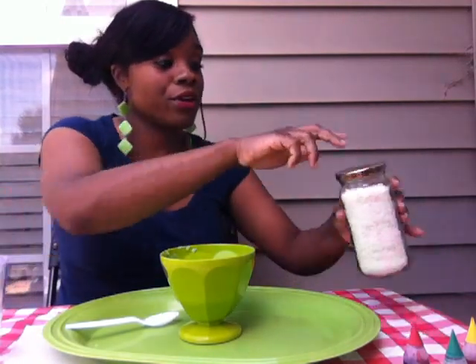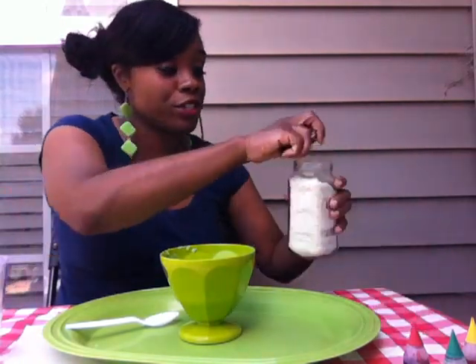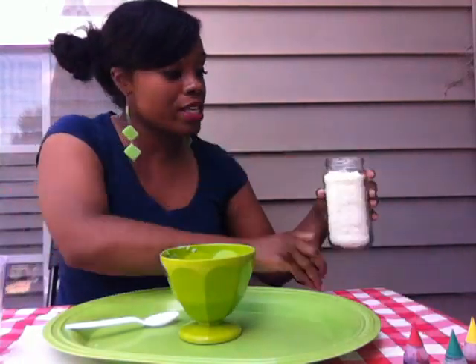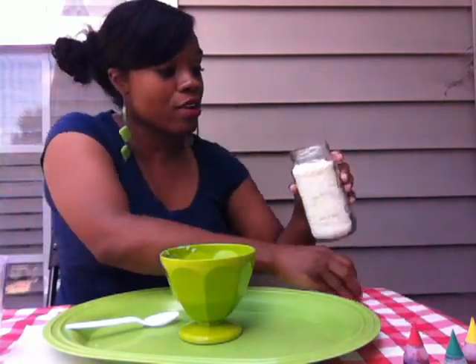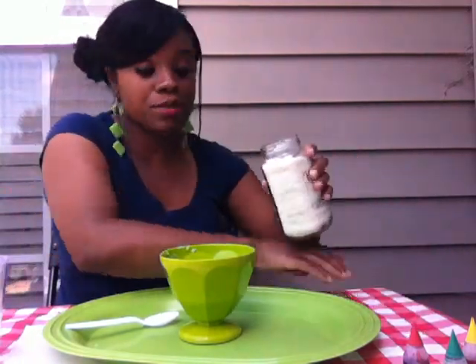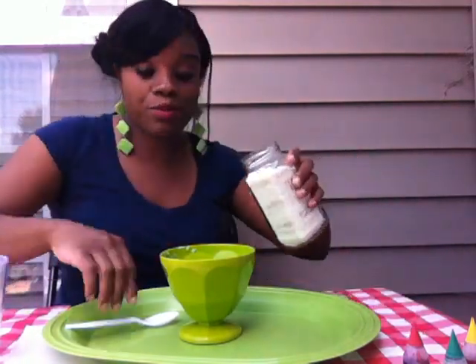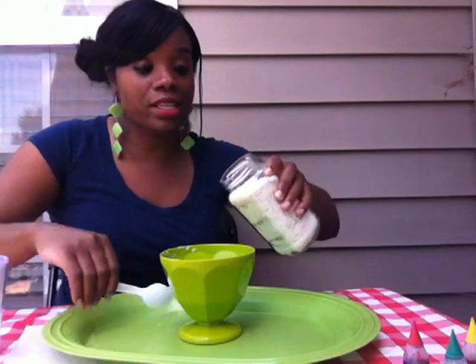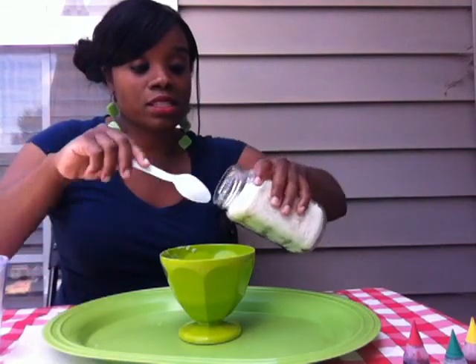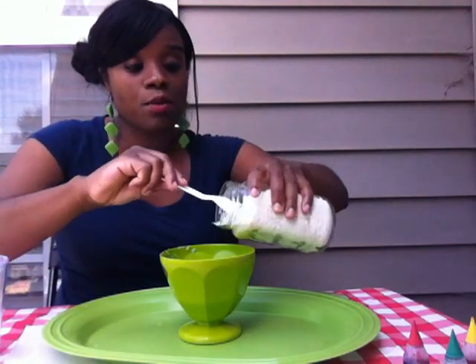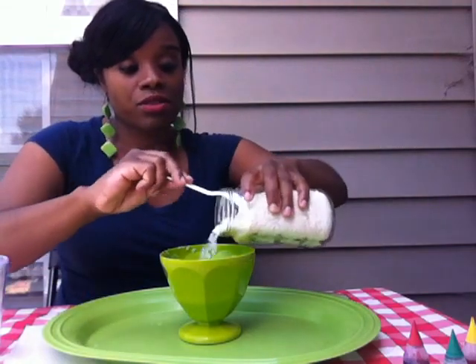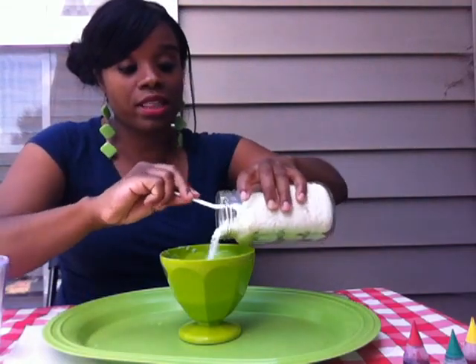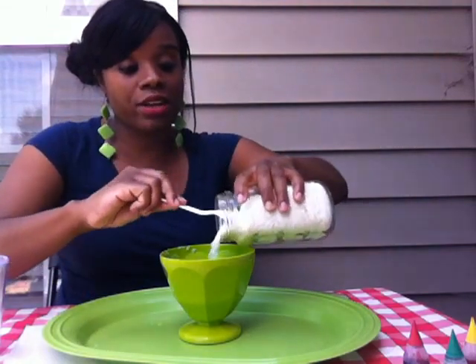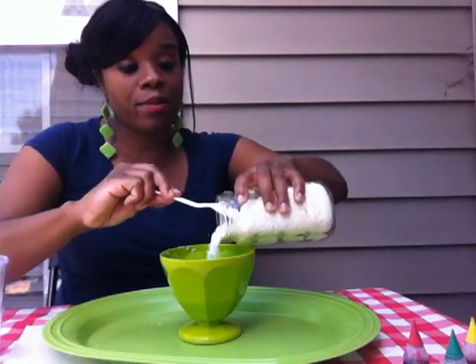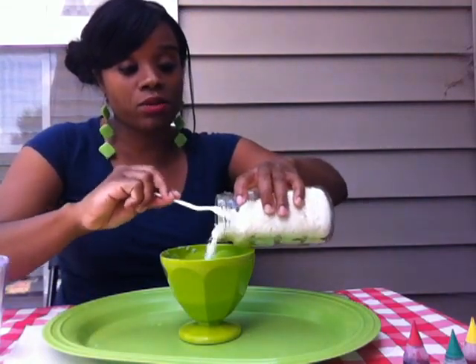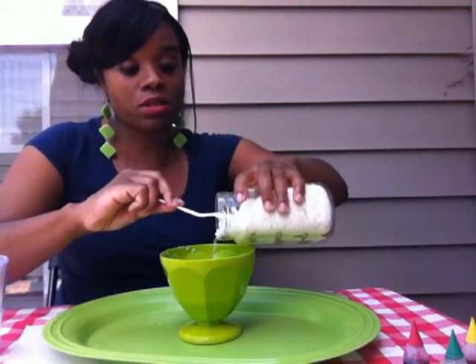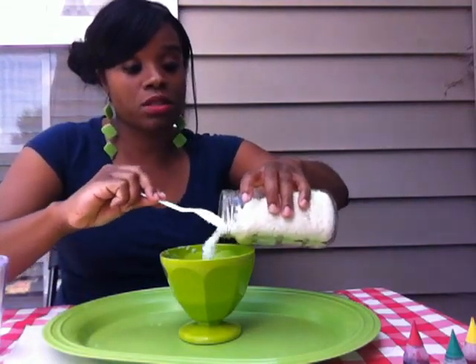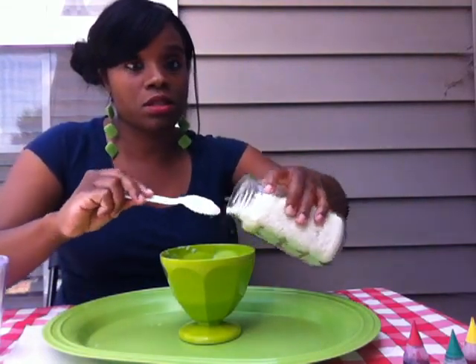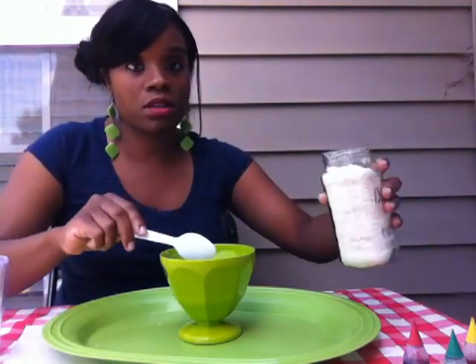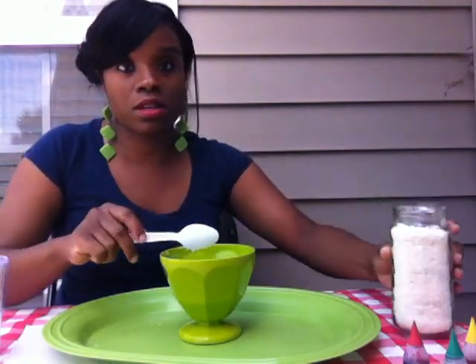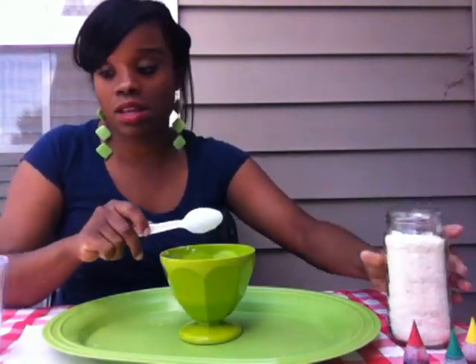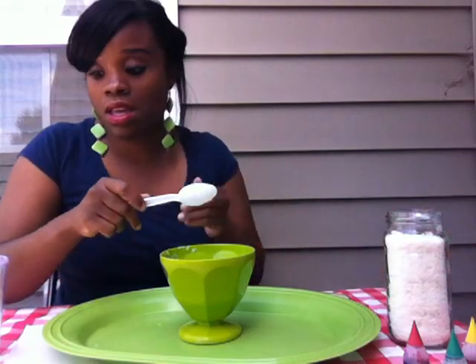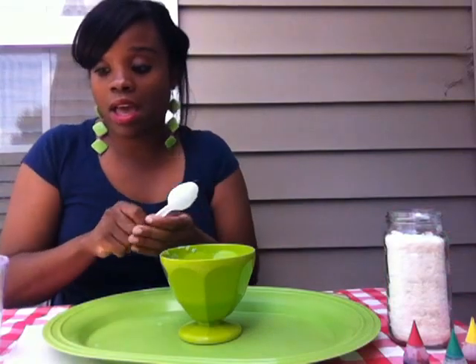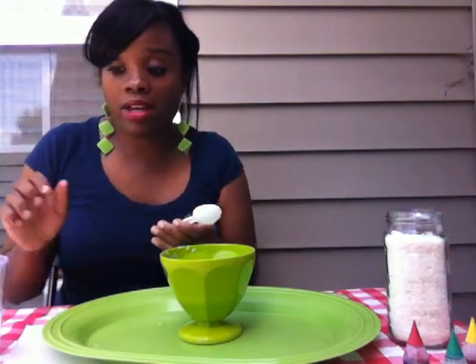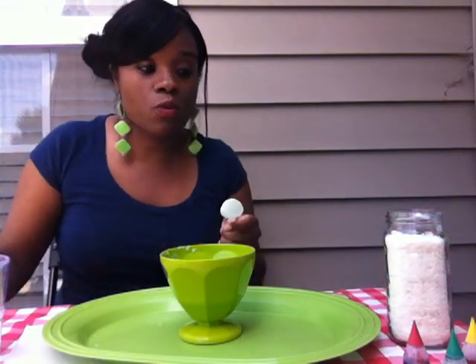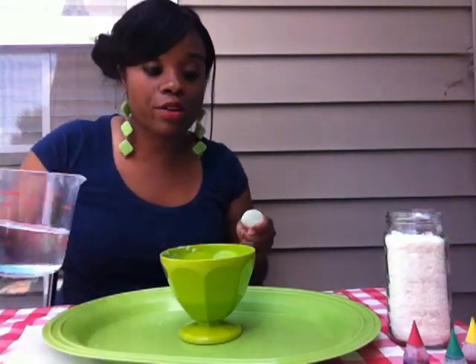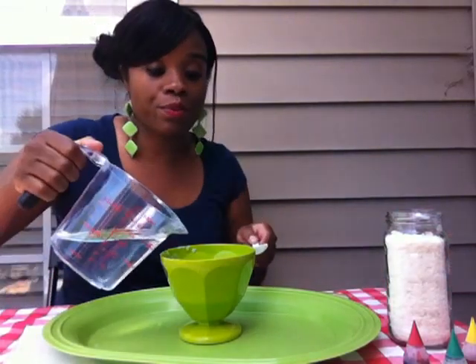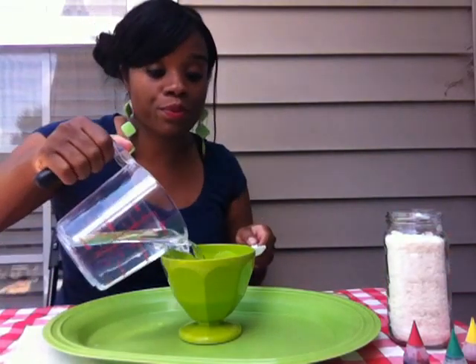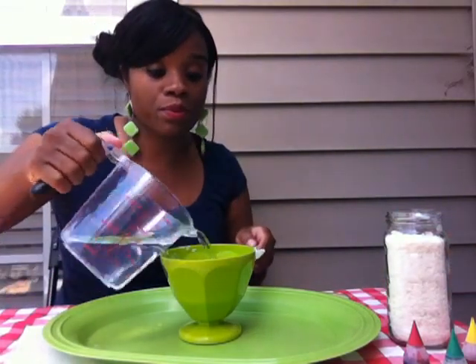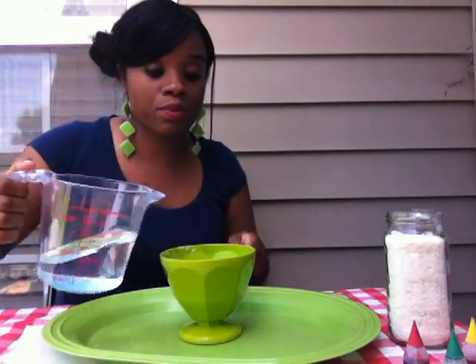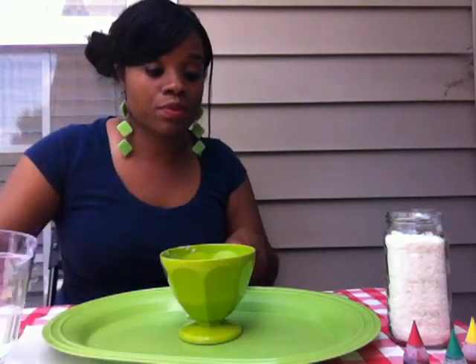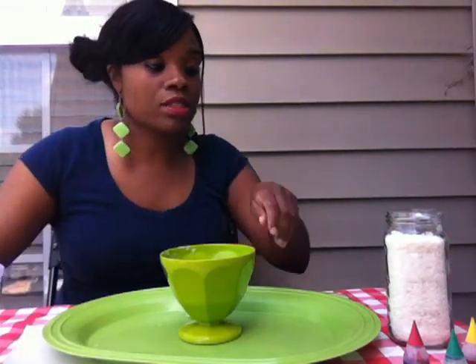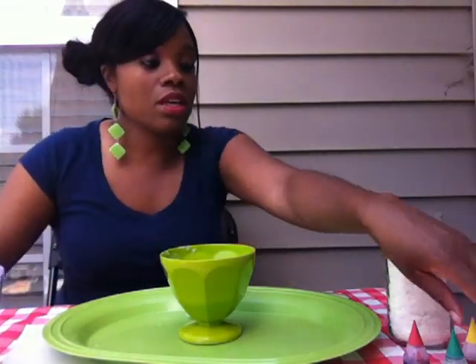What you're going to do is grab some flakes, place it right in there, get a good amount, and add some water. That's good.